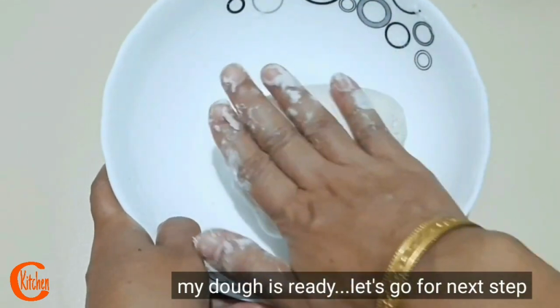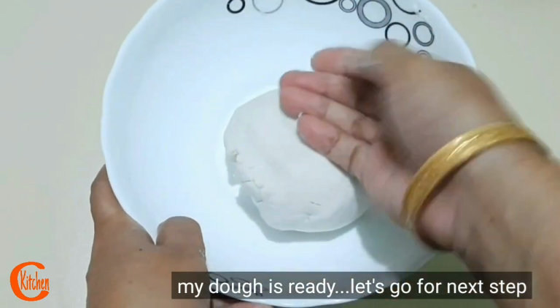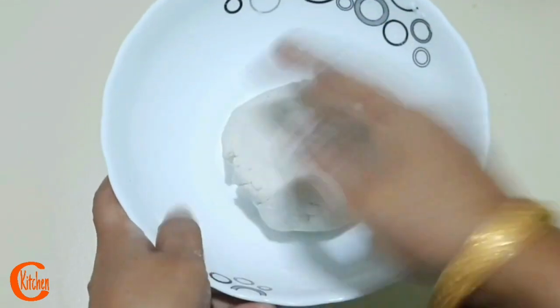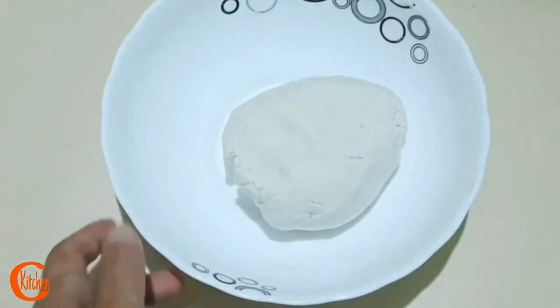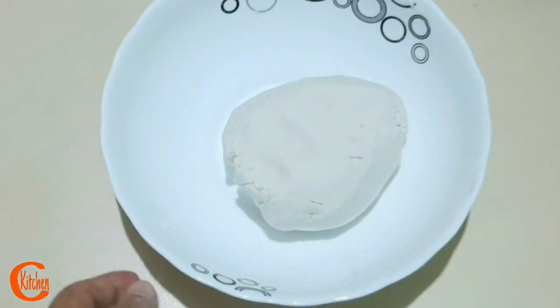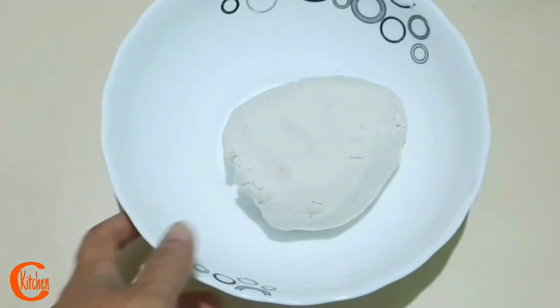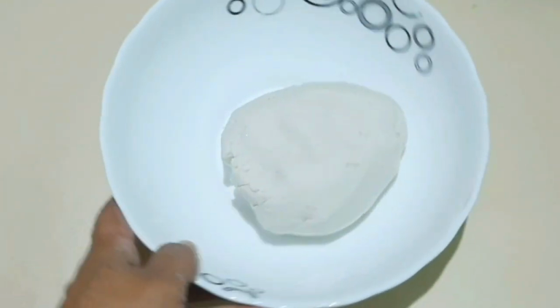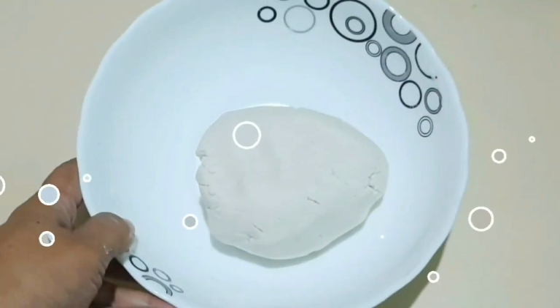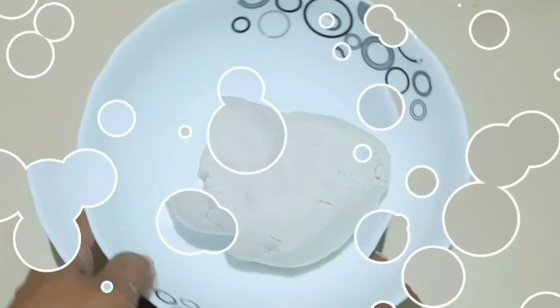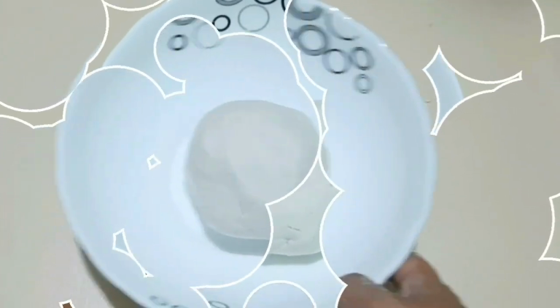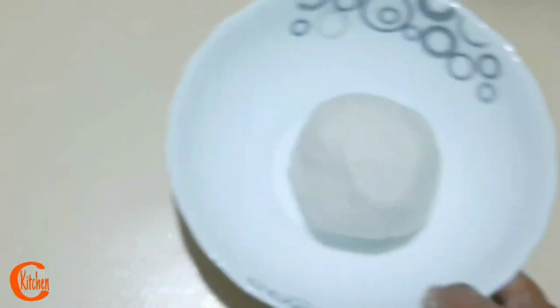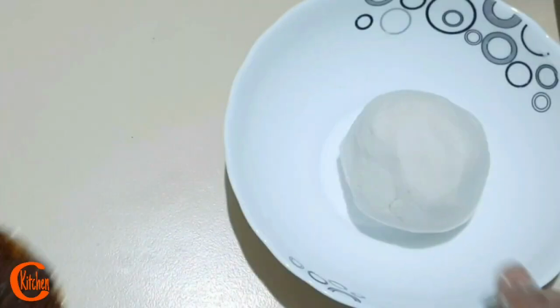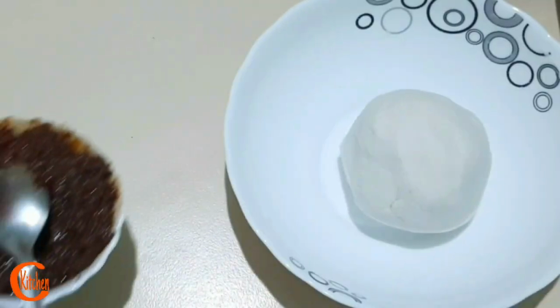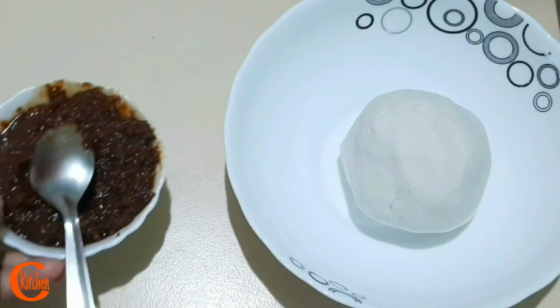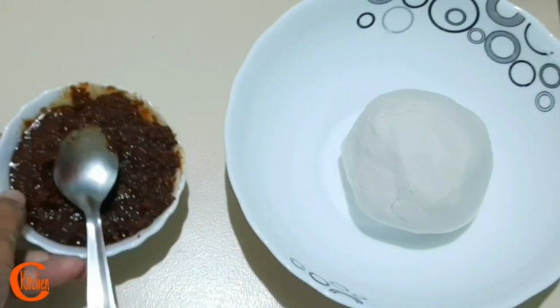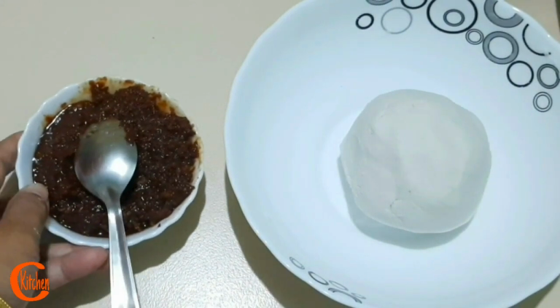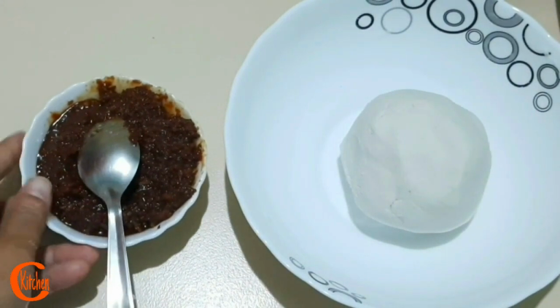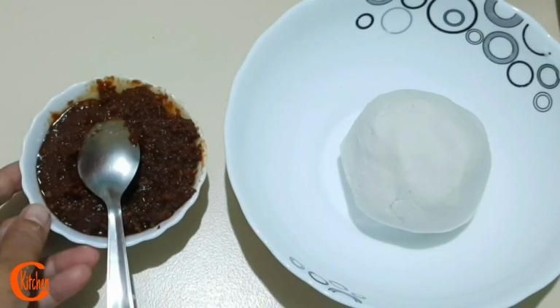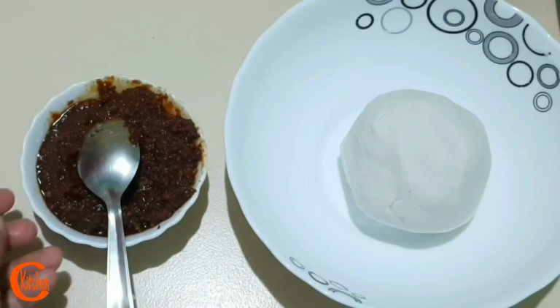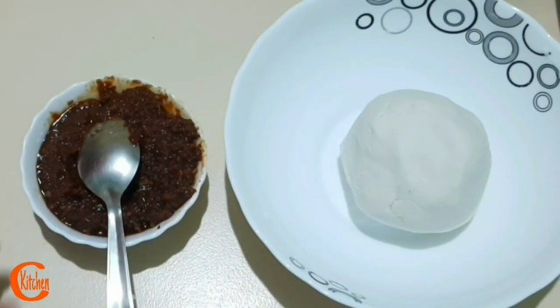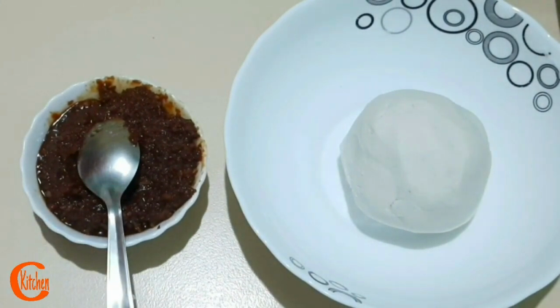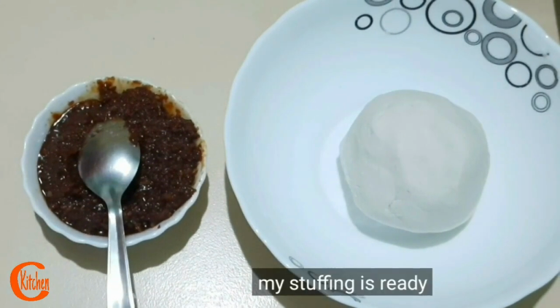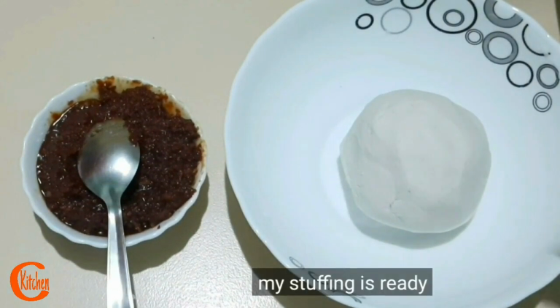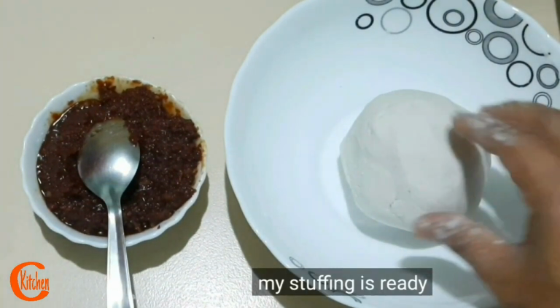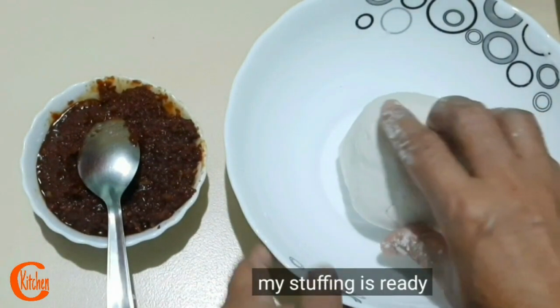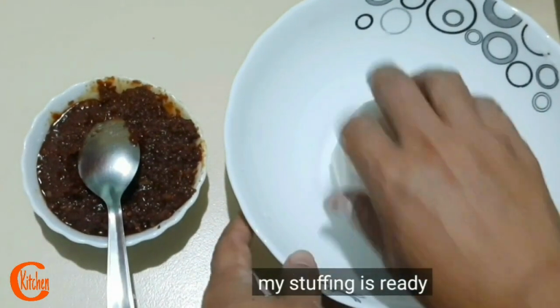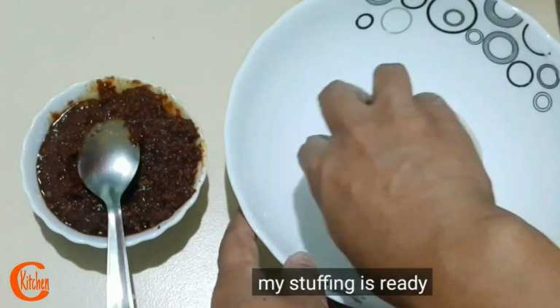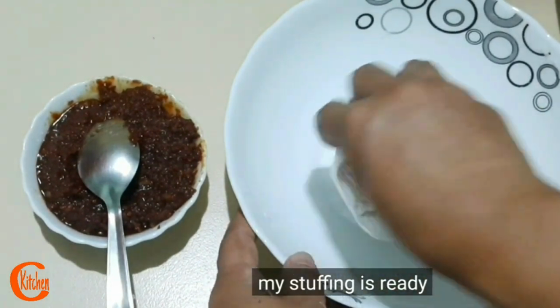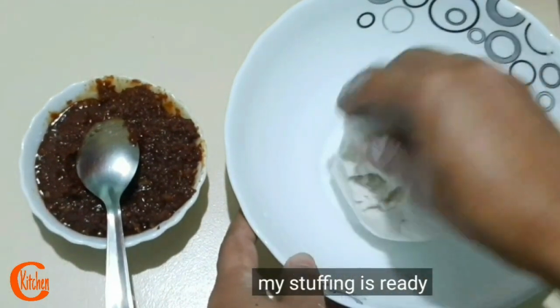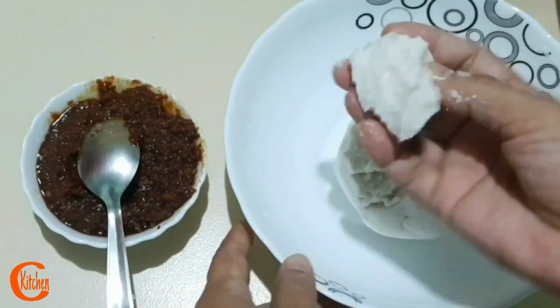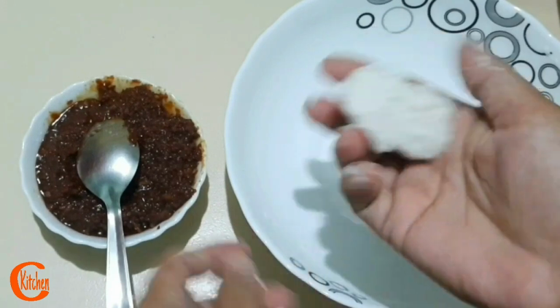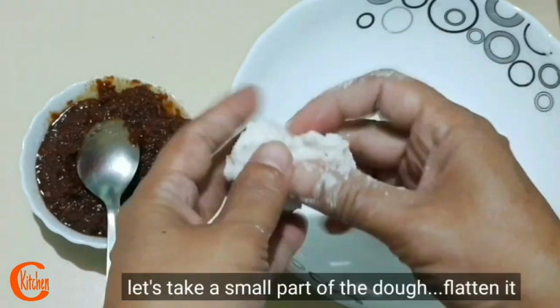Here we have the mixture ready — my palm jaggery mixture is ready. Now I am going to do a little more with the other ingredients, friends.